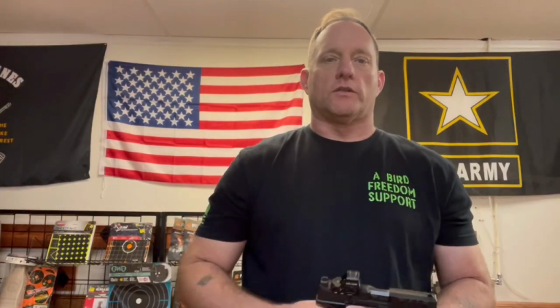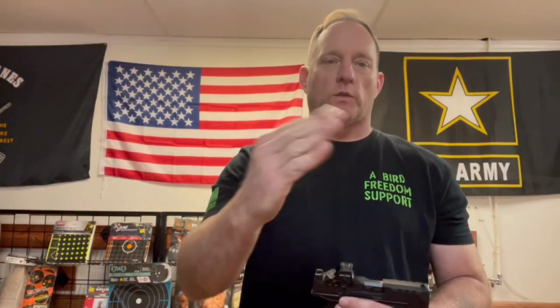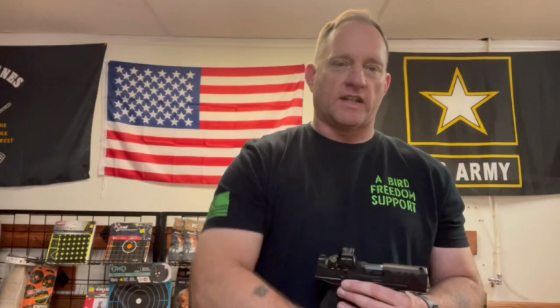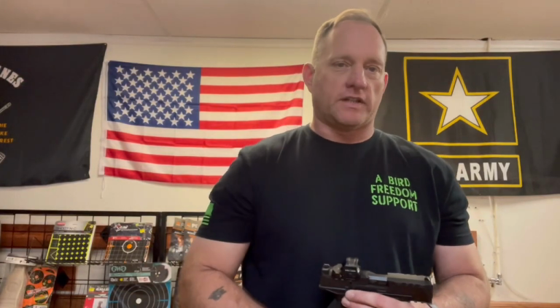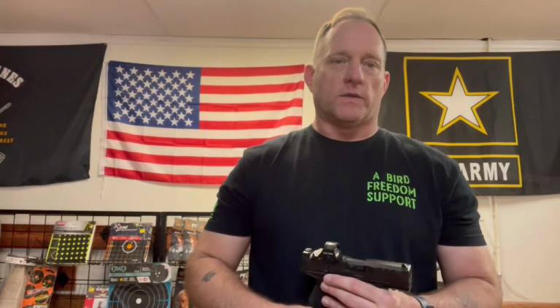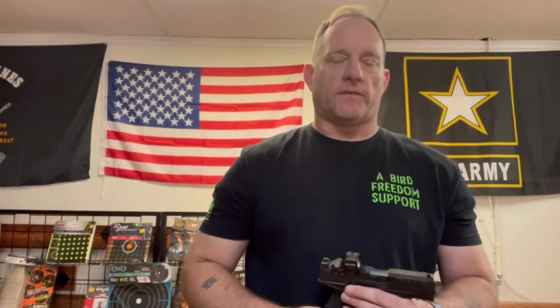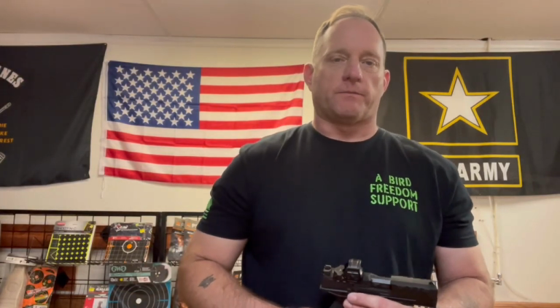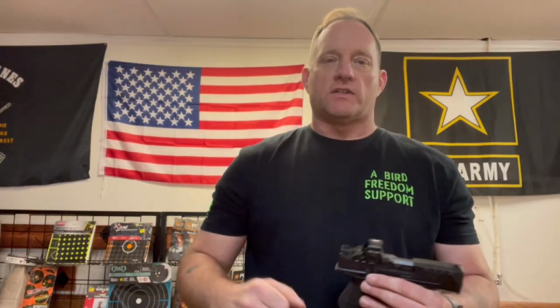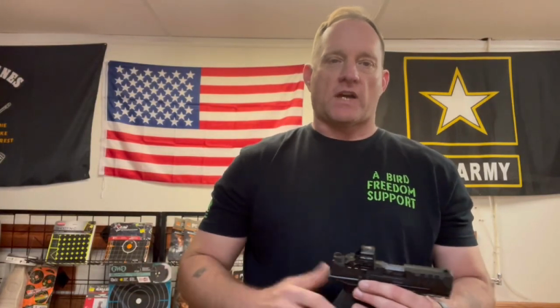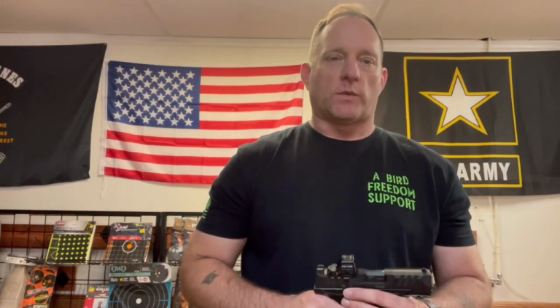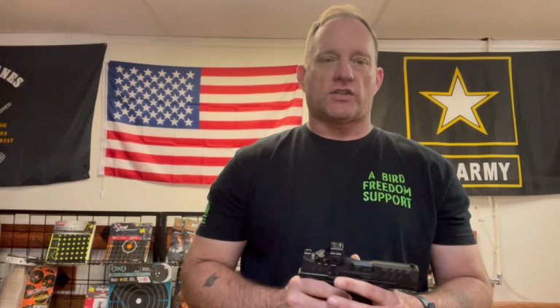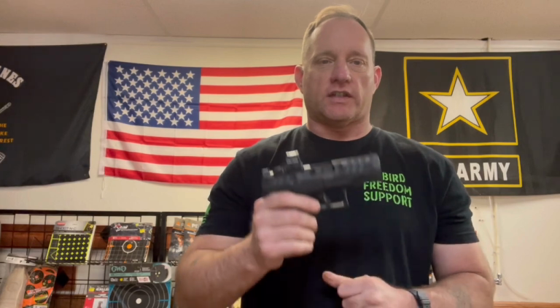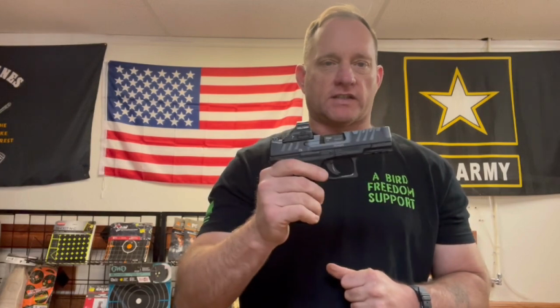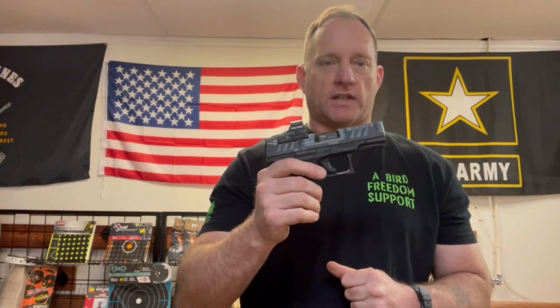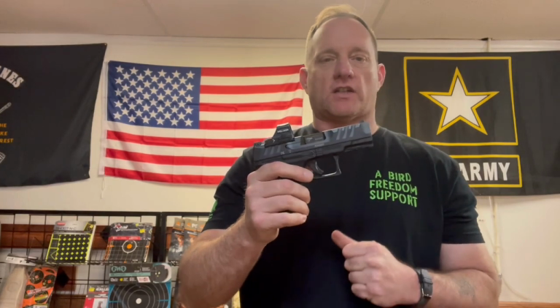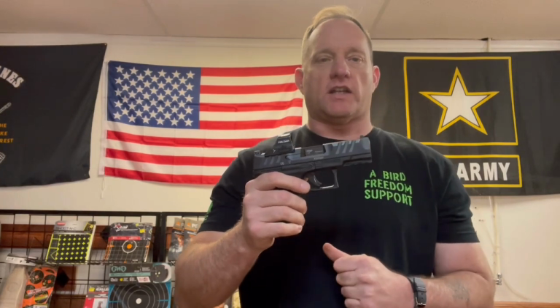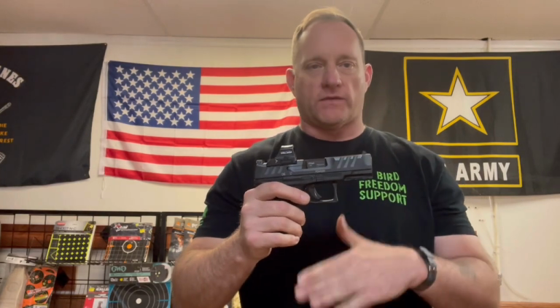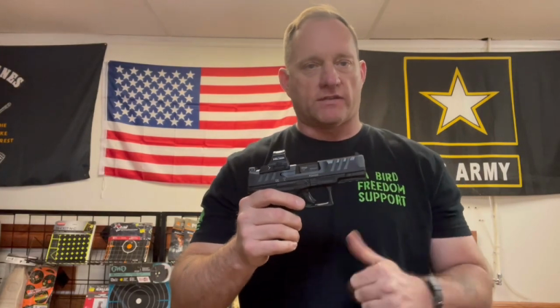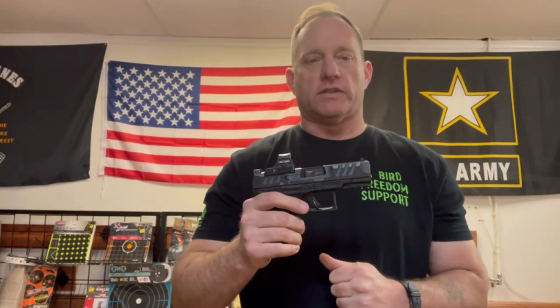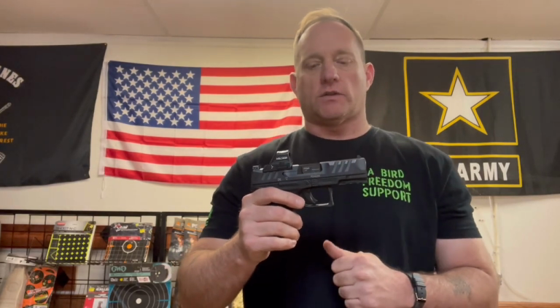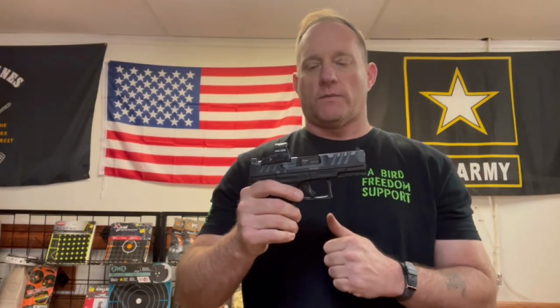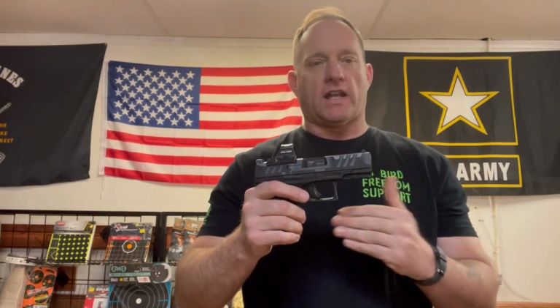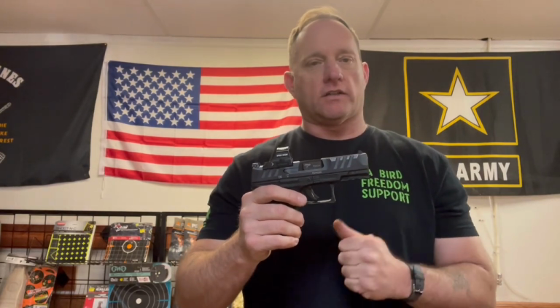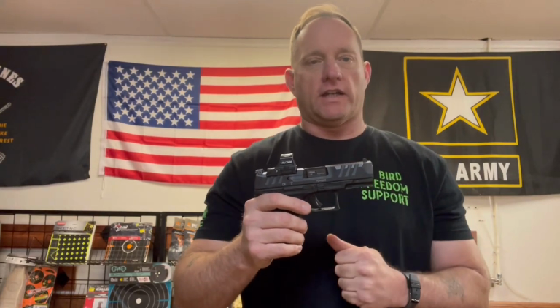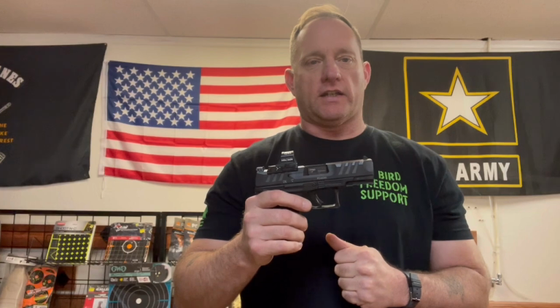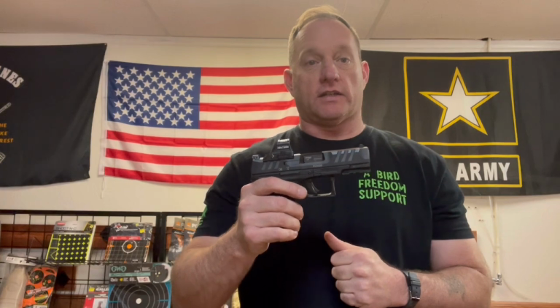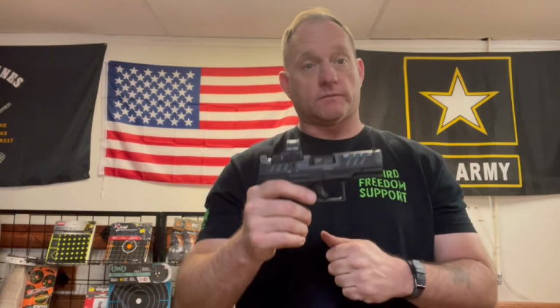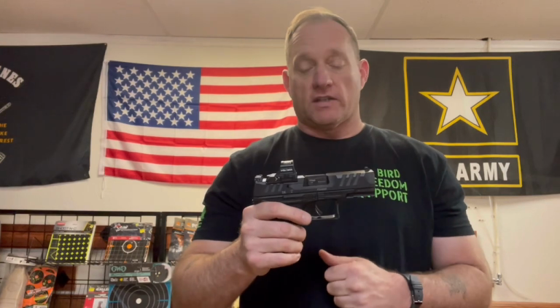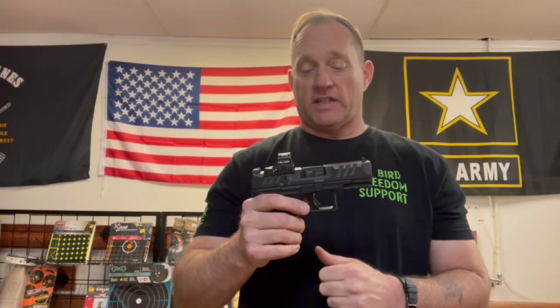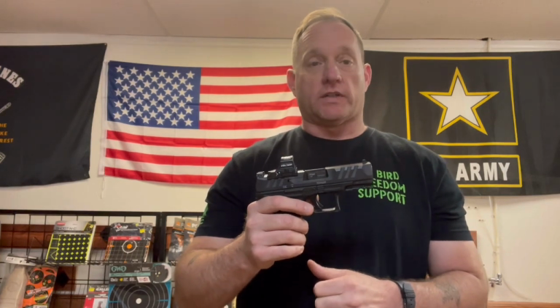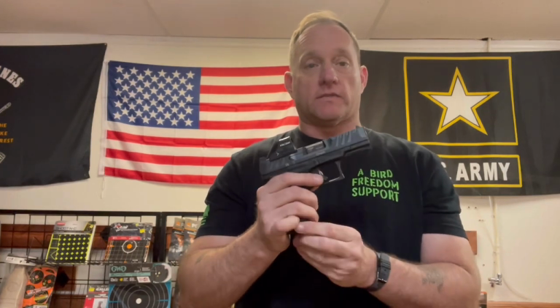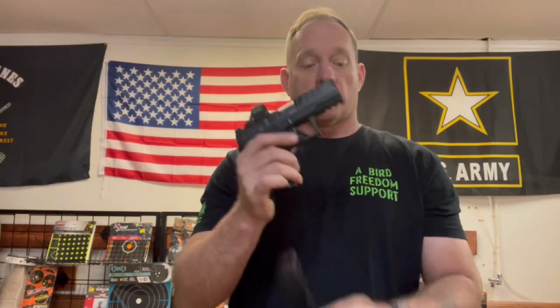Good Wednesday morning, Bird Freedom fam. Just got back from the range — took a consignment out of the shop today and put a few rounds through it so I could go ahead and give my input on it.